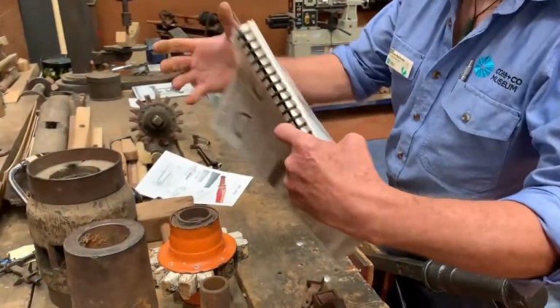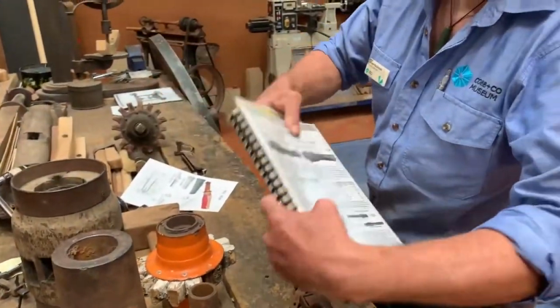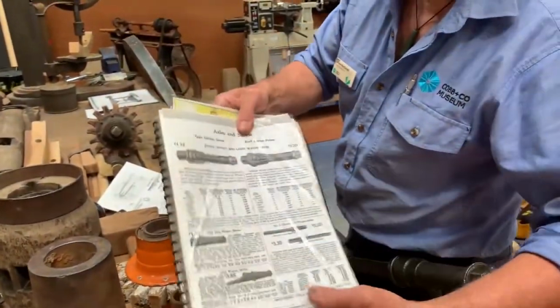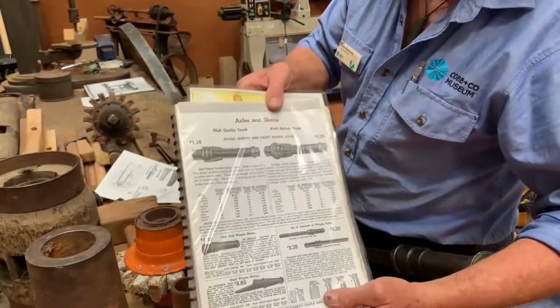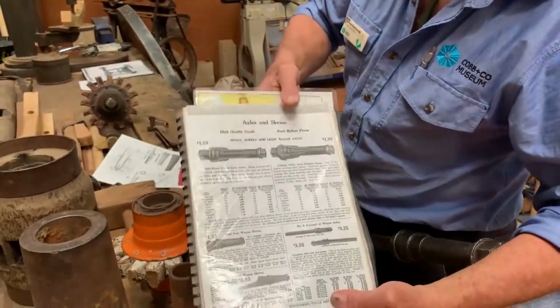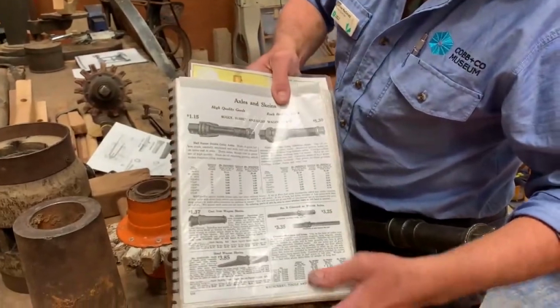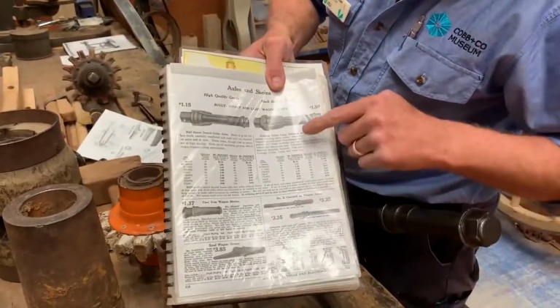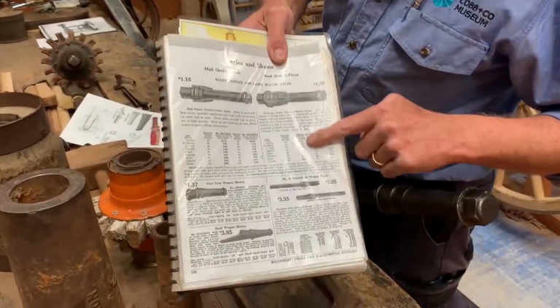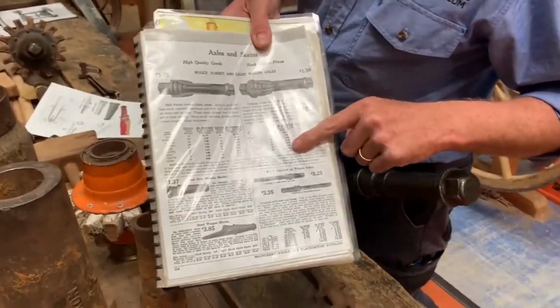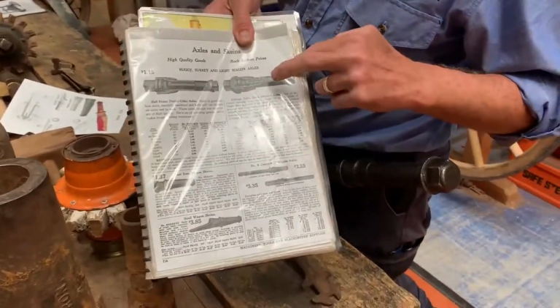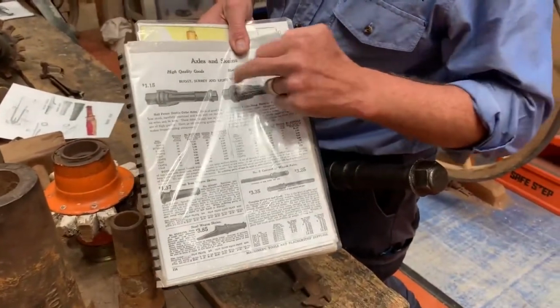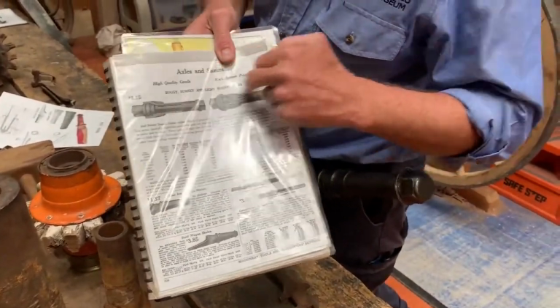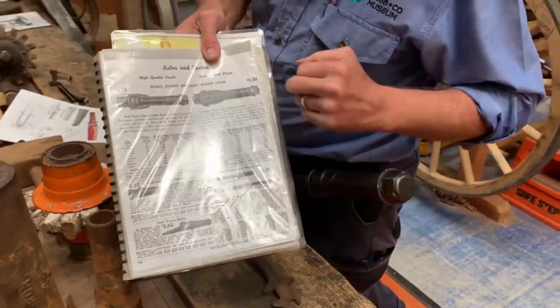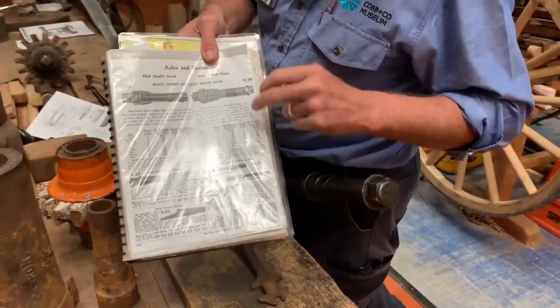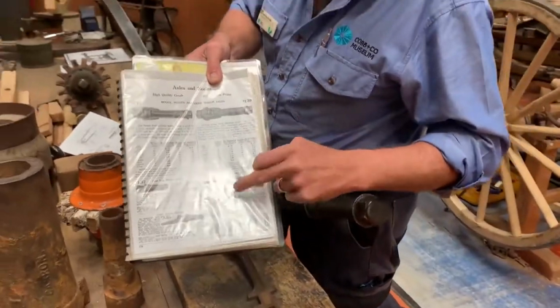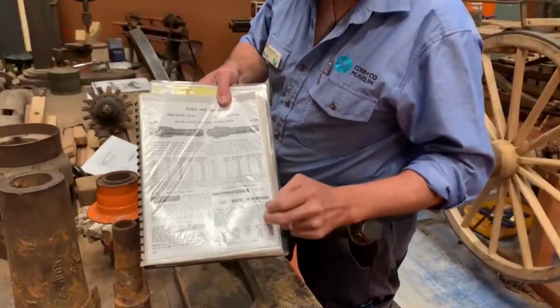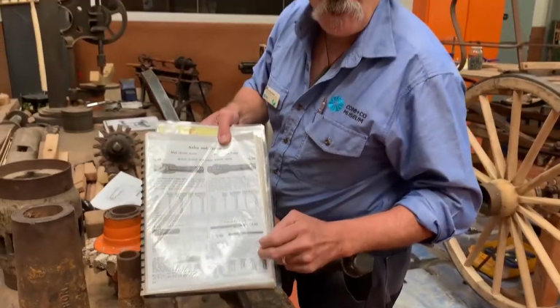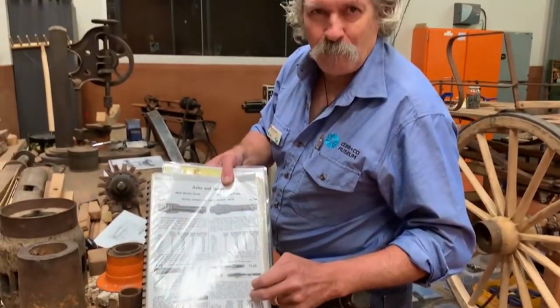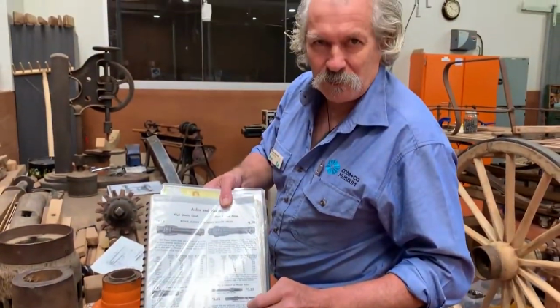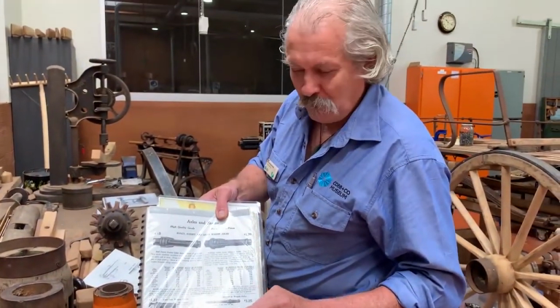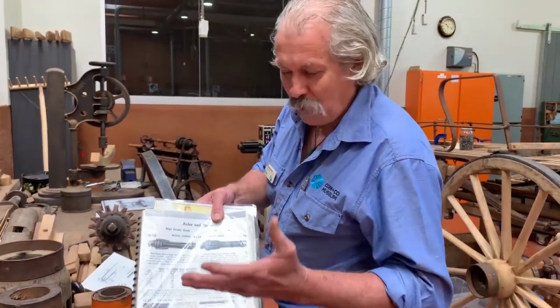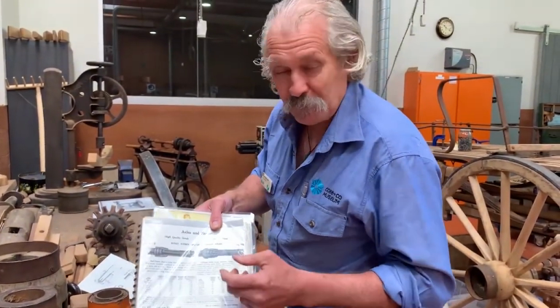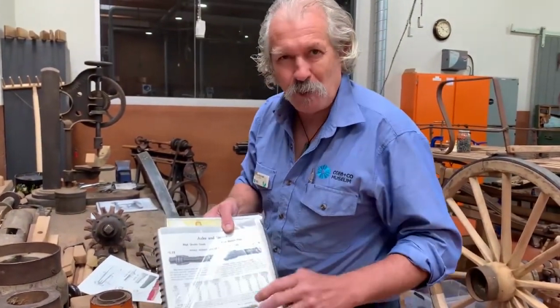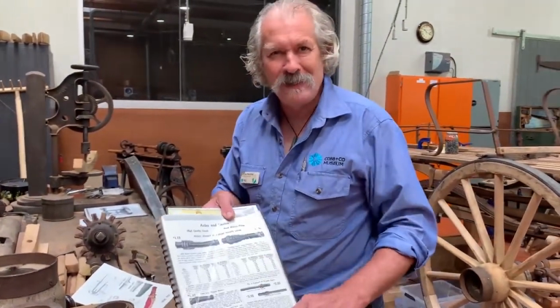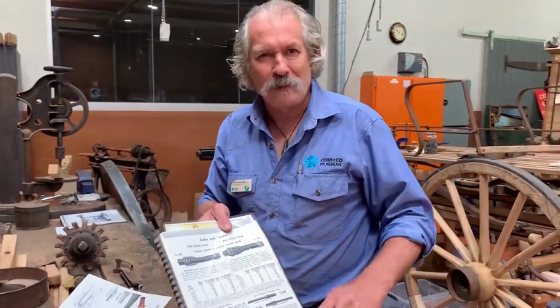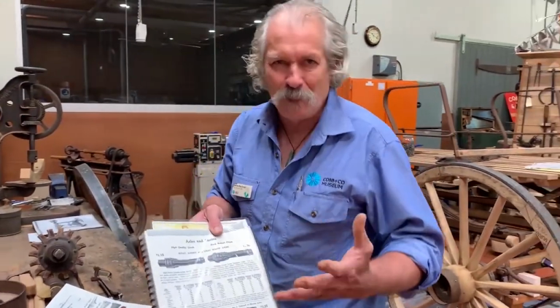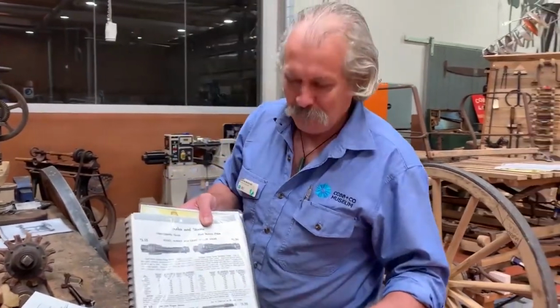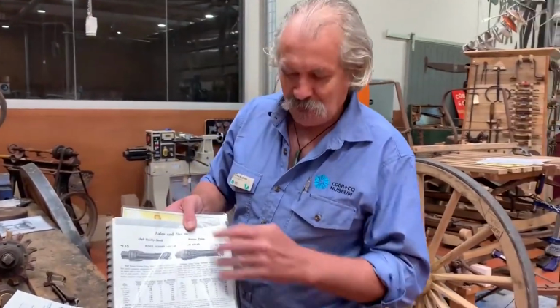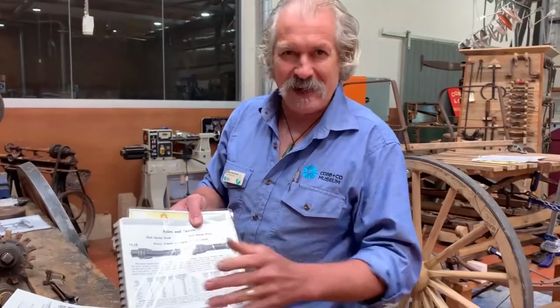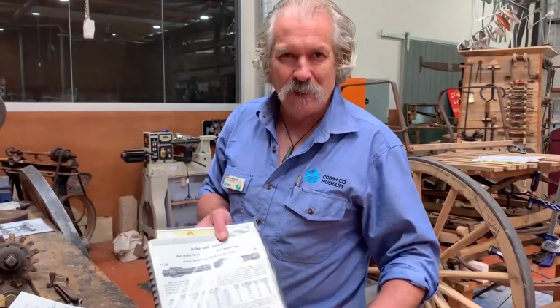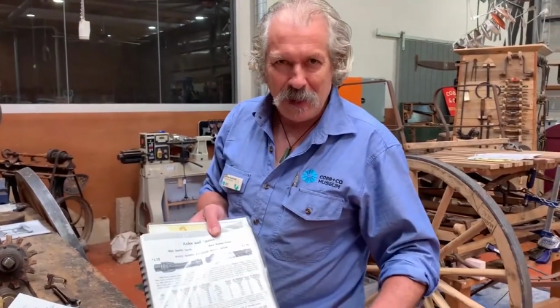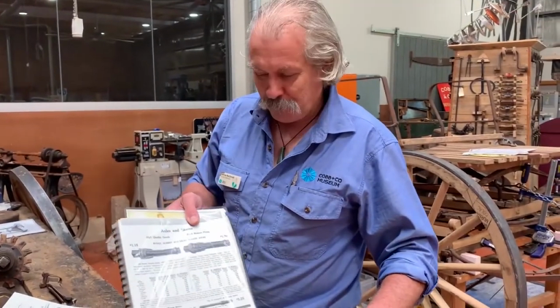This is a catalogue from Sears Roebuck and it lists the sizes and the various styles of boxes. We don't know quite what the word 'box' means or where it came from, but it's just the standard name for them.